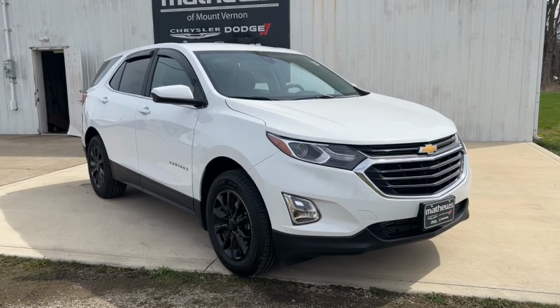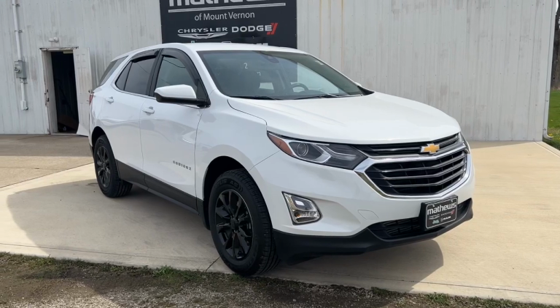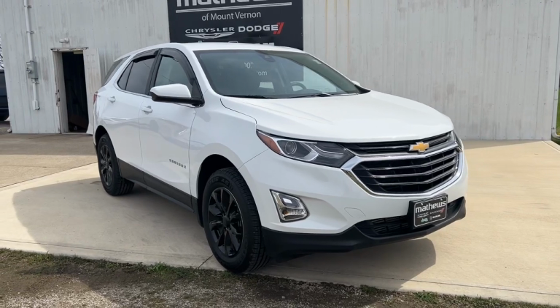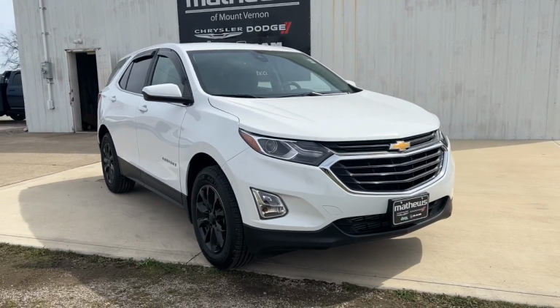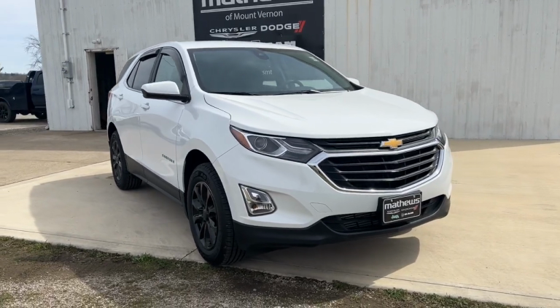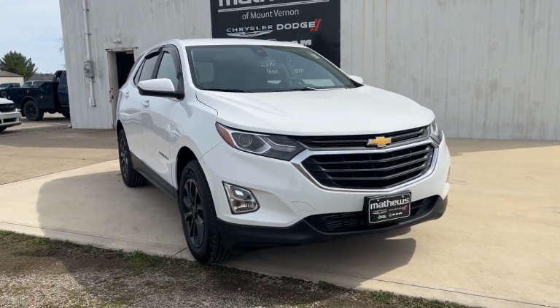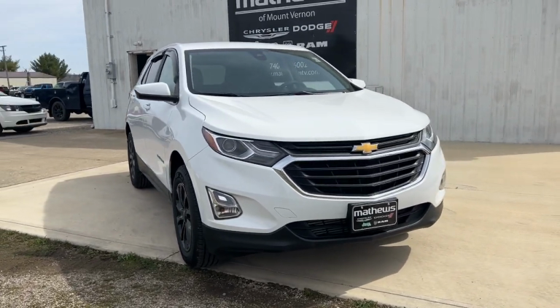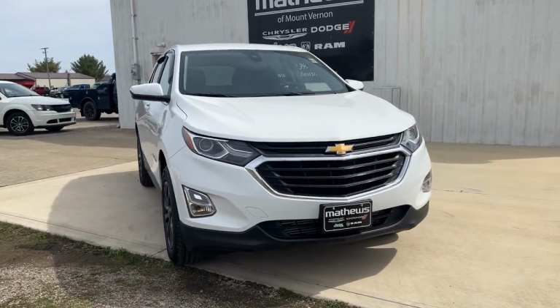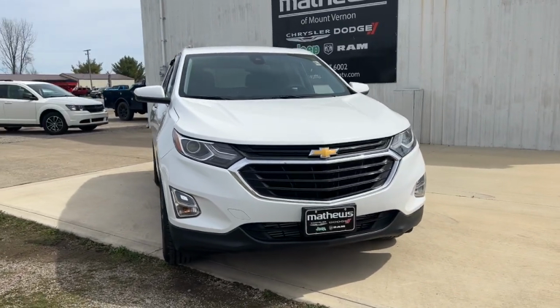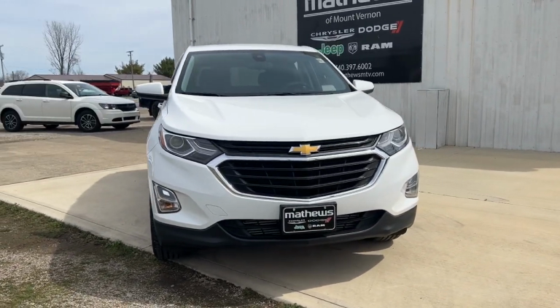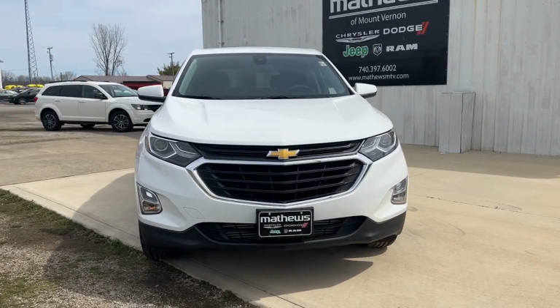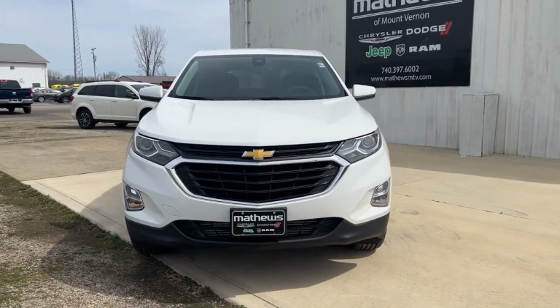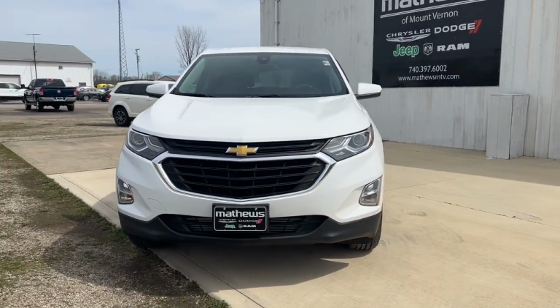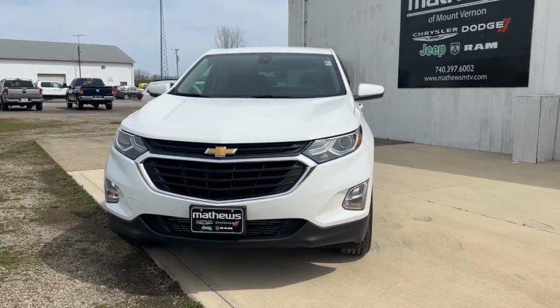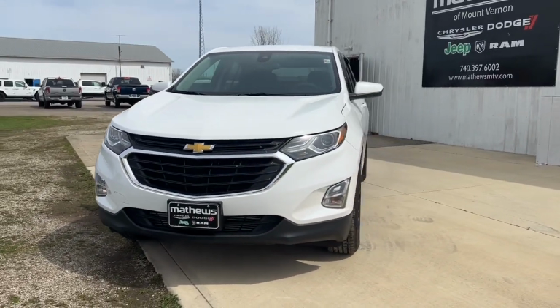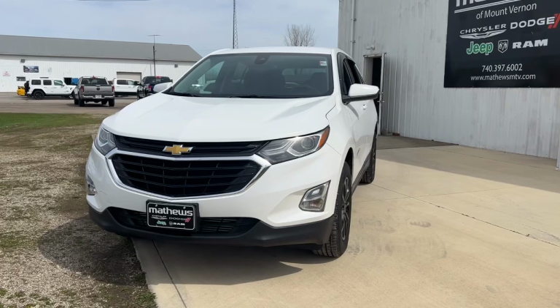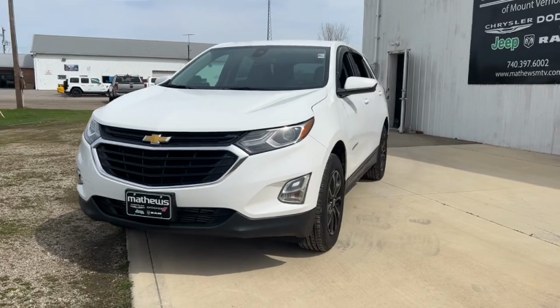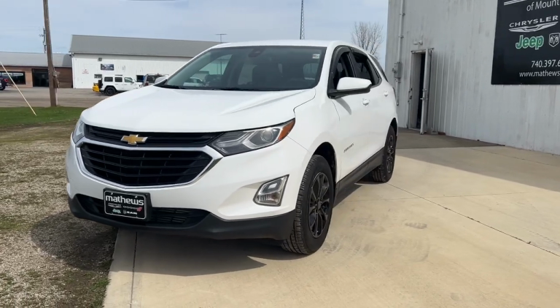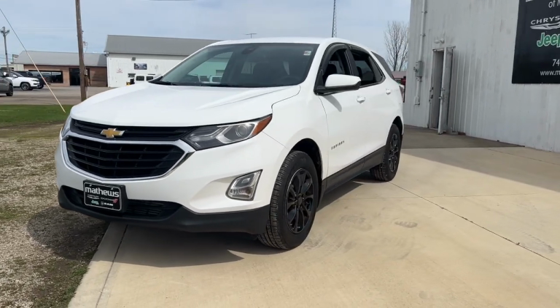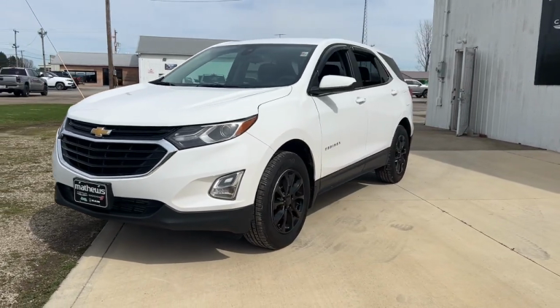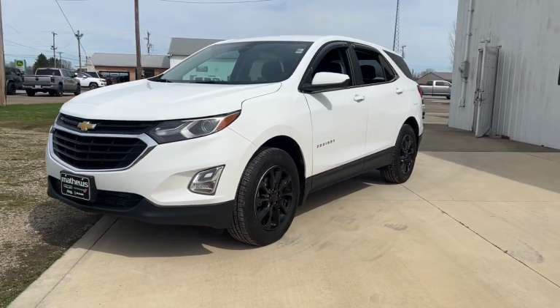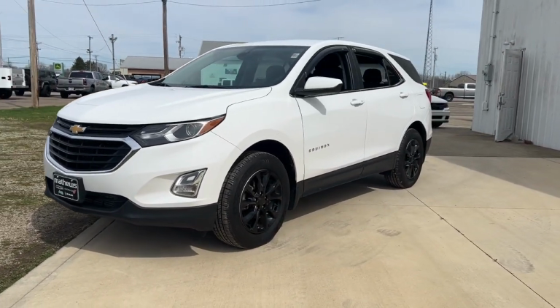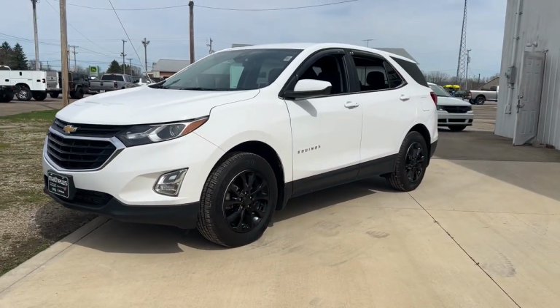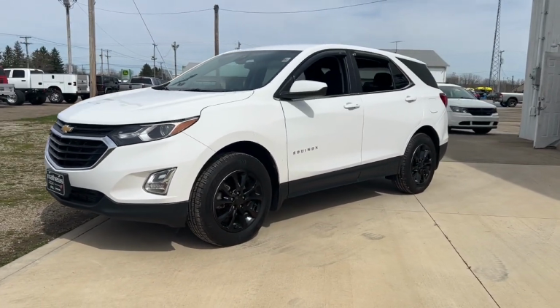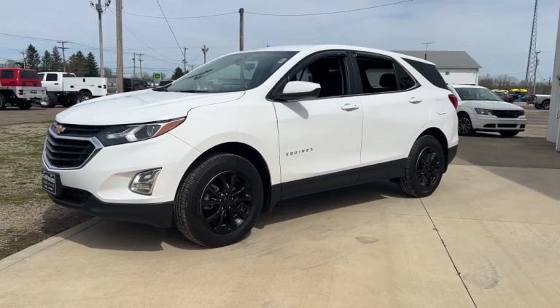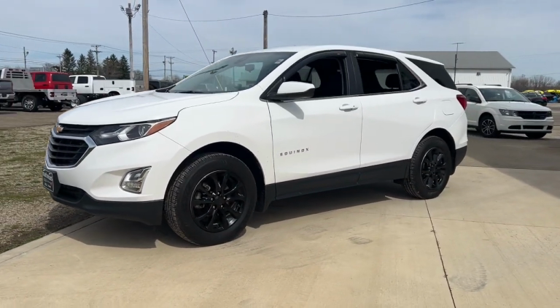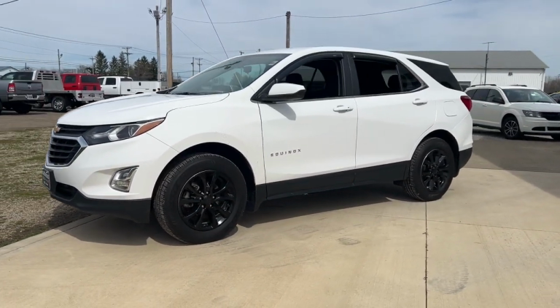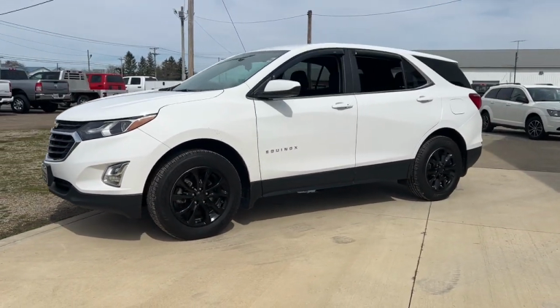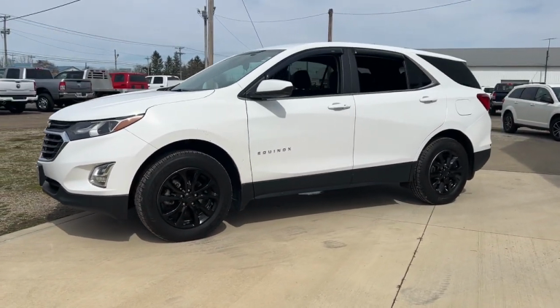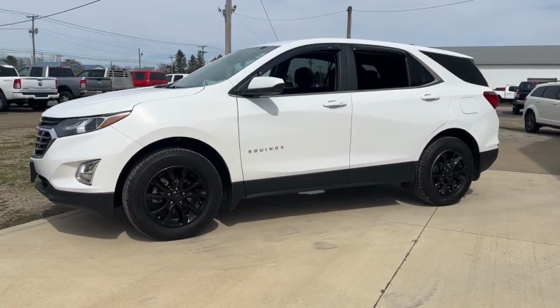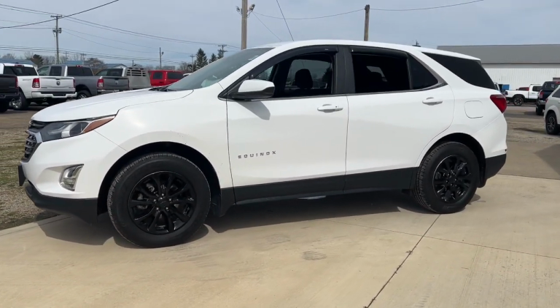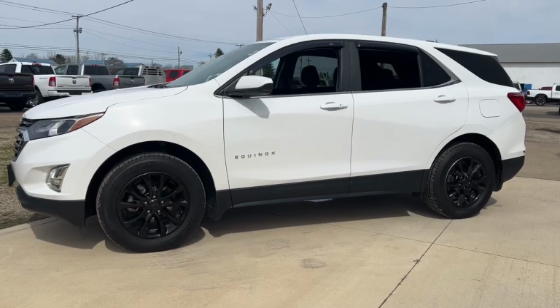You will love the features of this 2021 Chevrolet Equinox. With less than 25,000 miles on the odometer, this vehicle stands out from the rest.